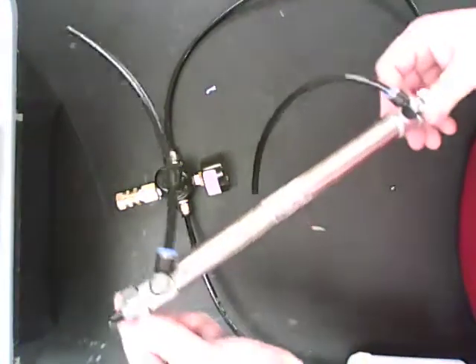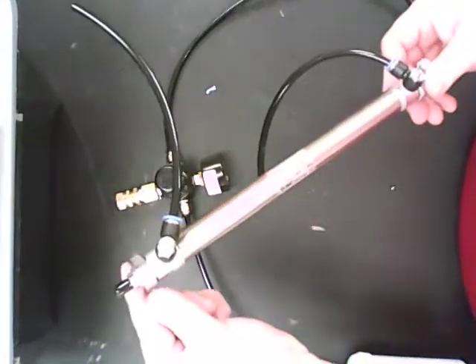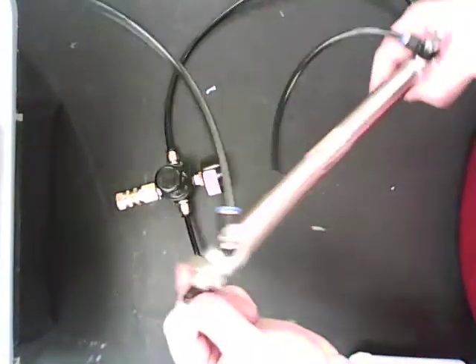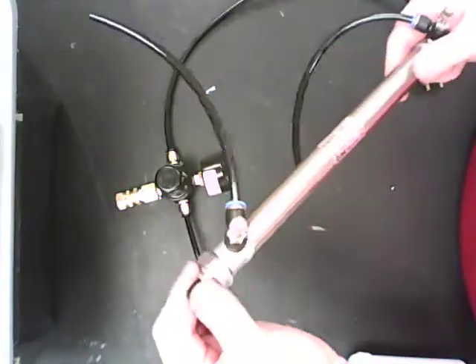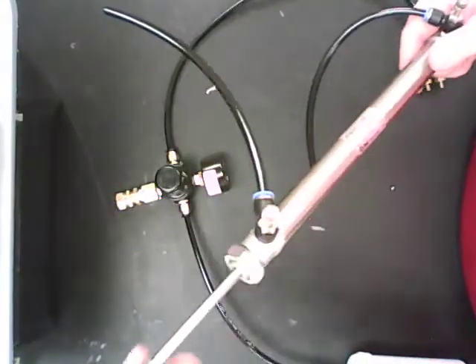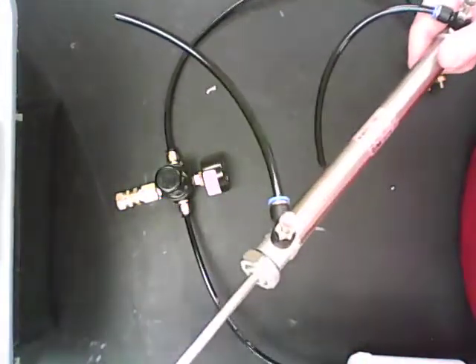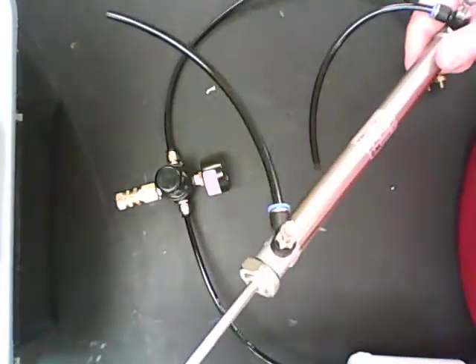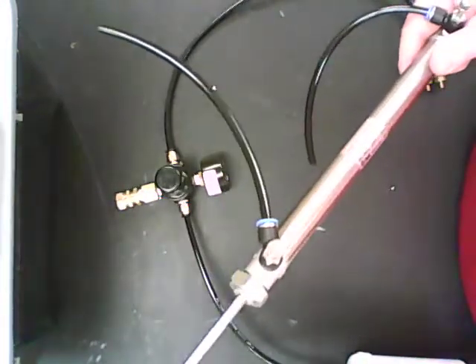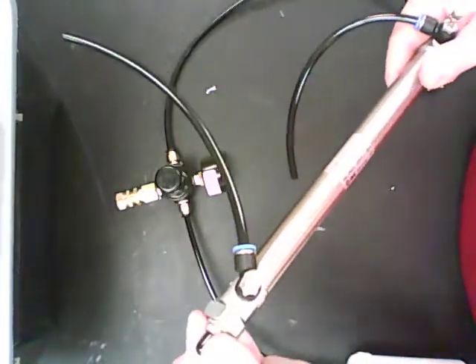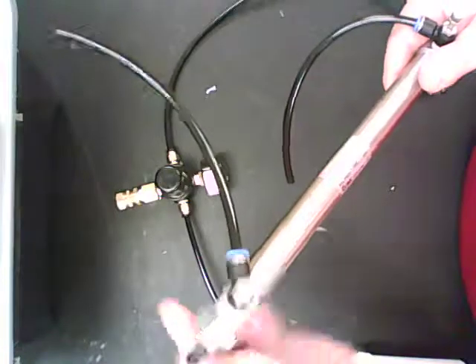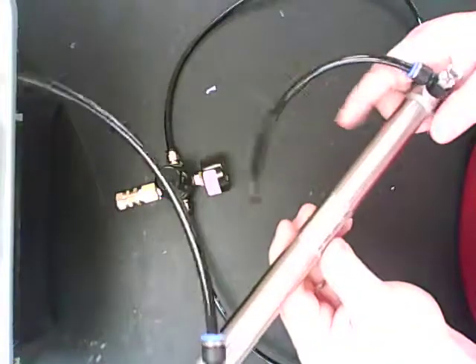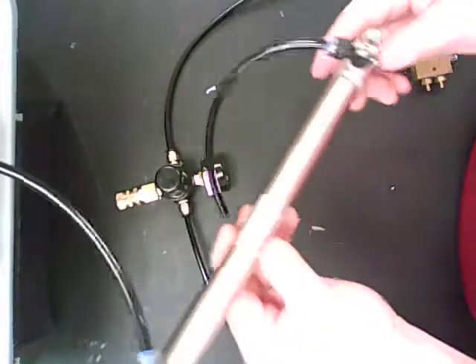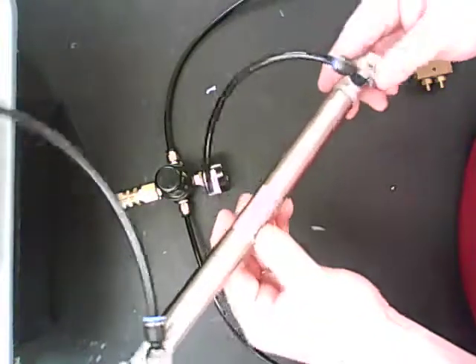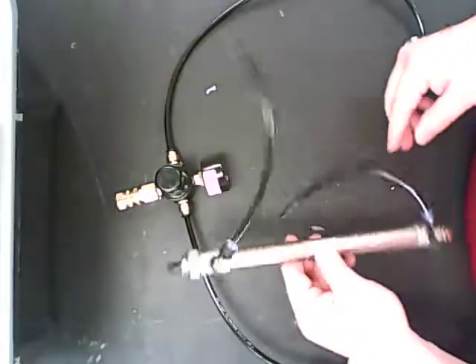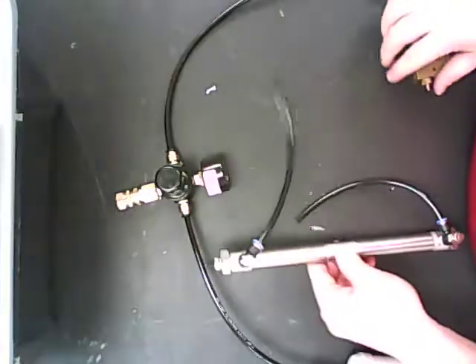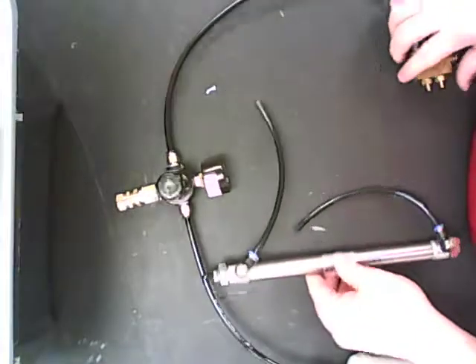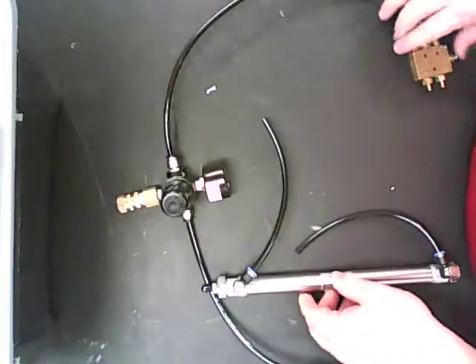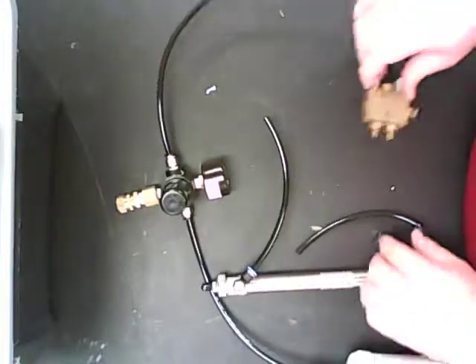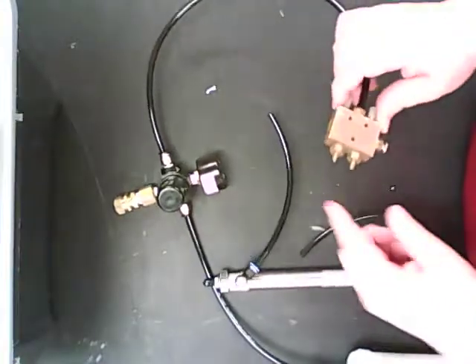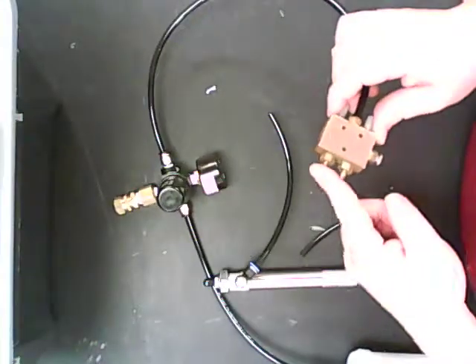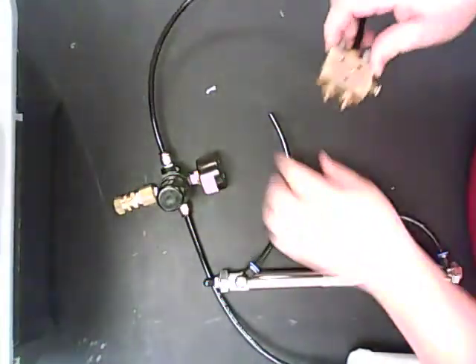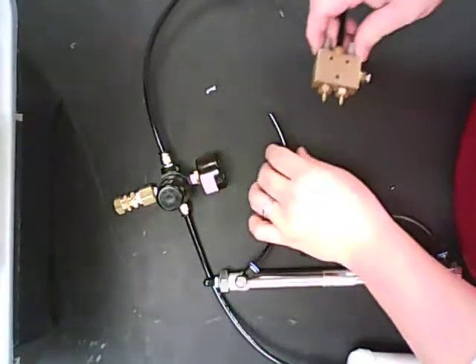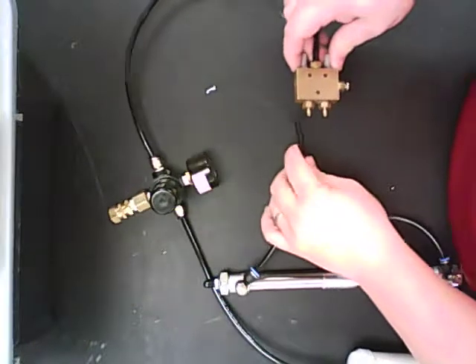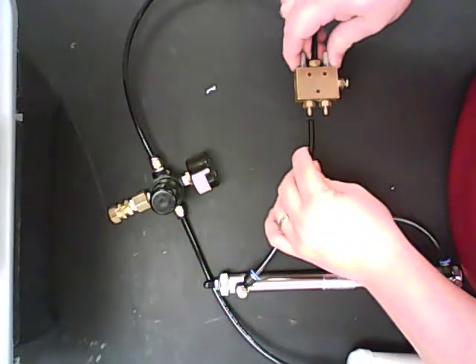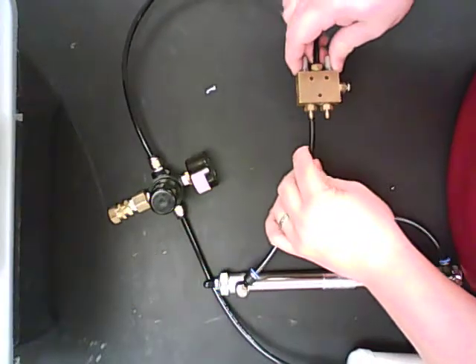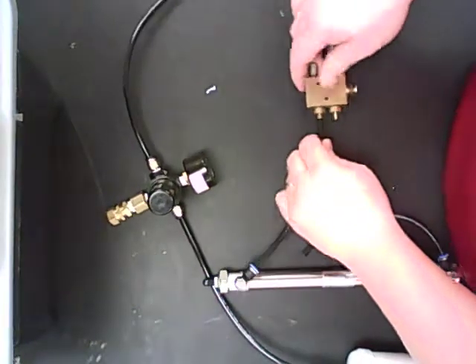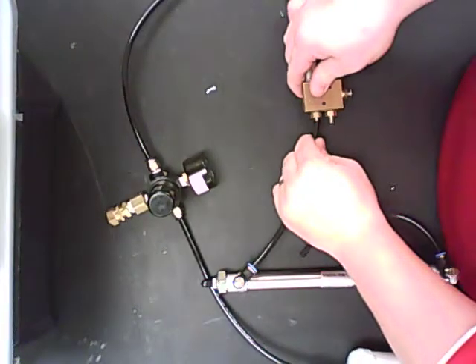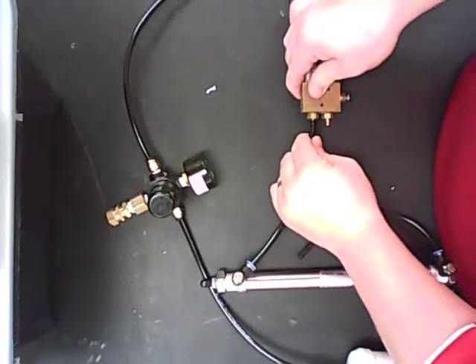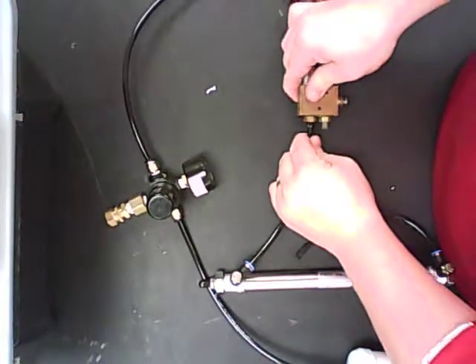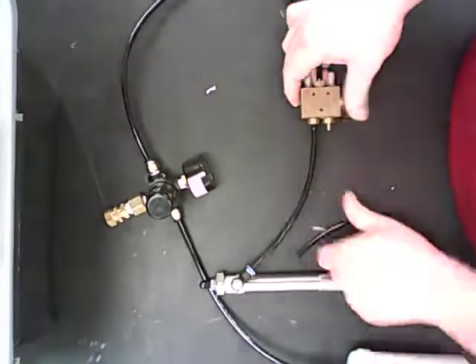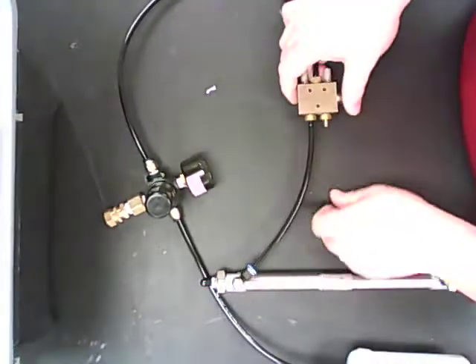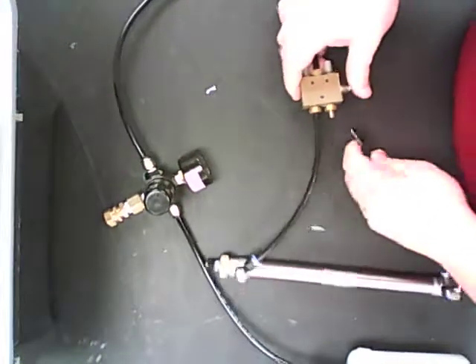We are going to connect these two components to what's called a piston. This piston has an arm that extends out and in based on the amount of air pressure in the system. To connect it, I've got just male connectors, and I'm going to tightly push those into place.